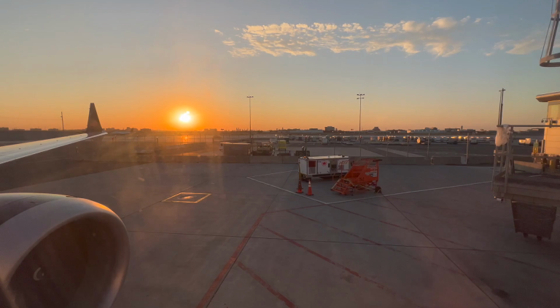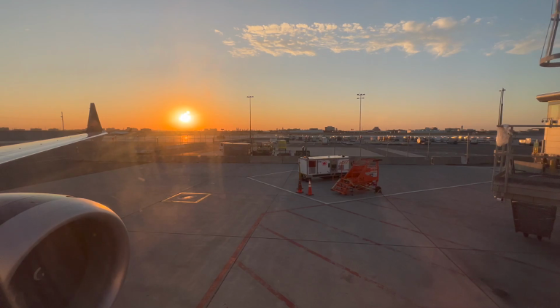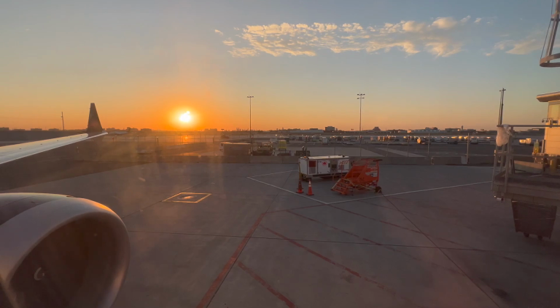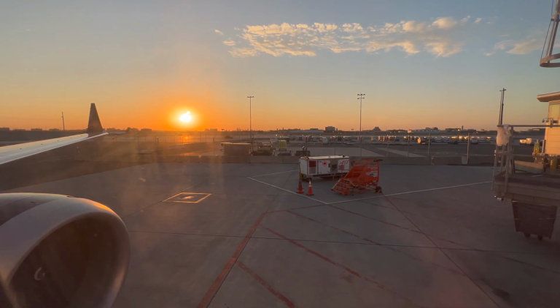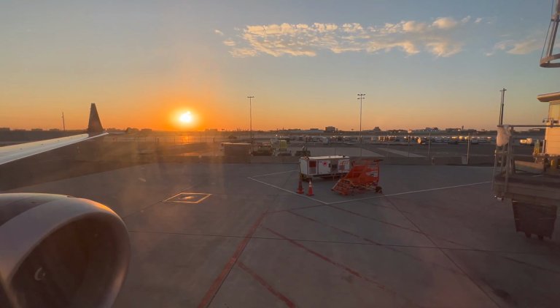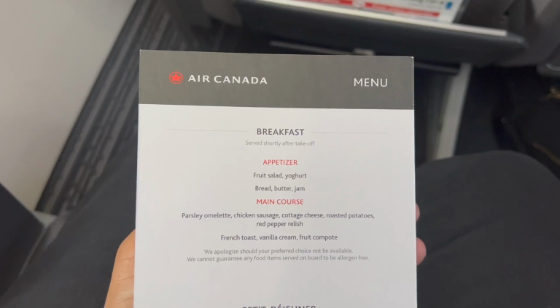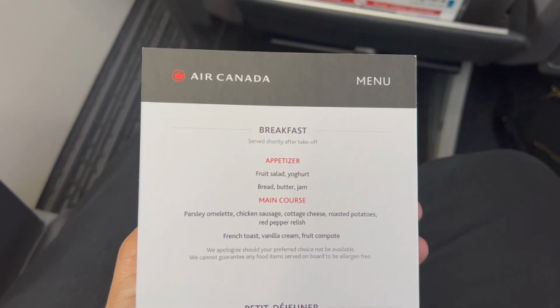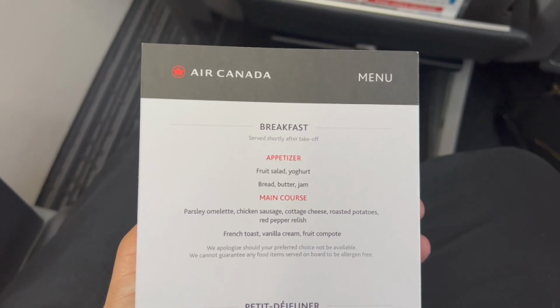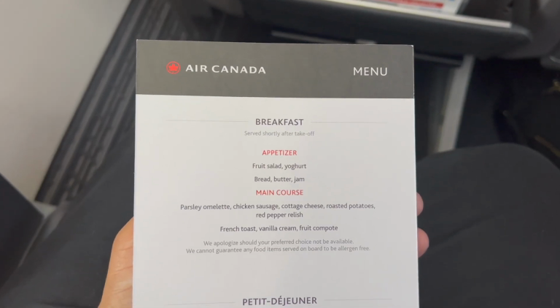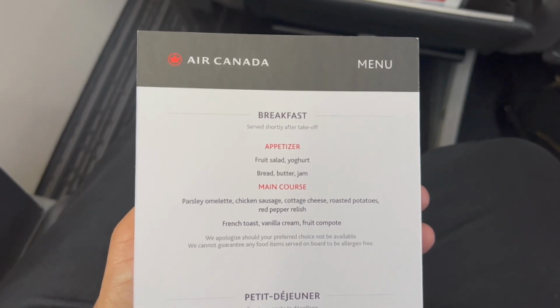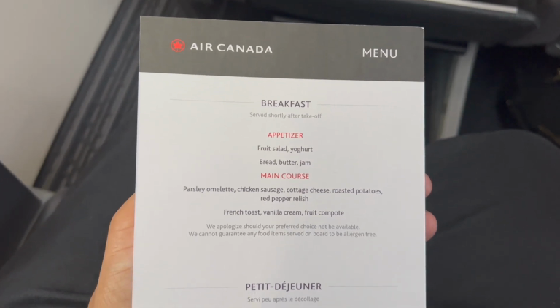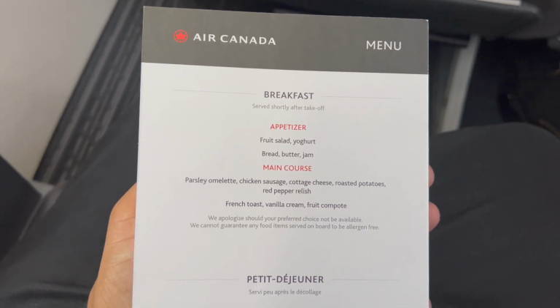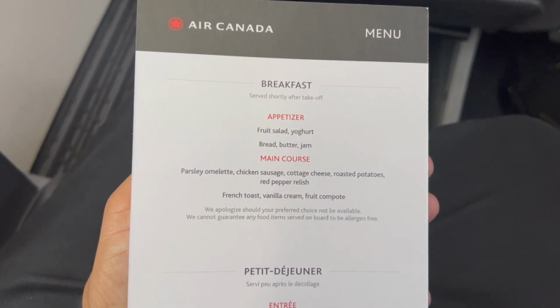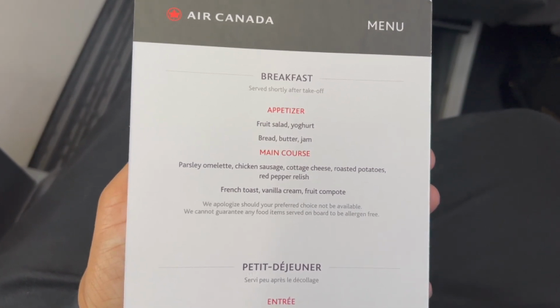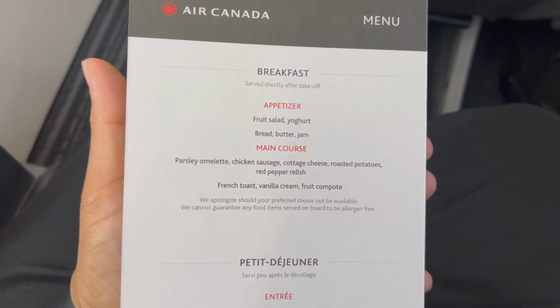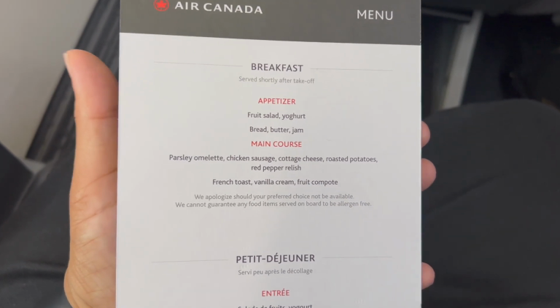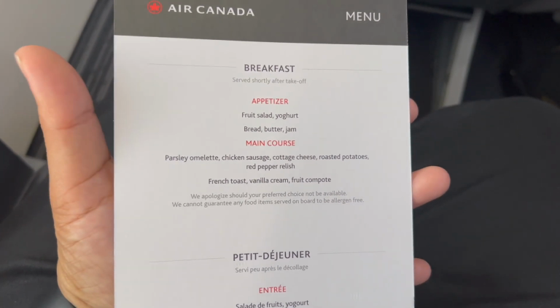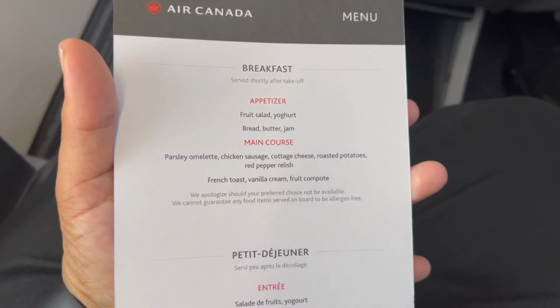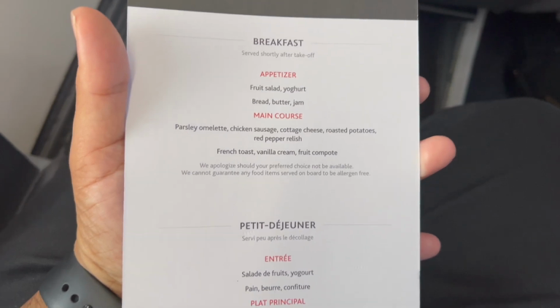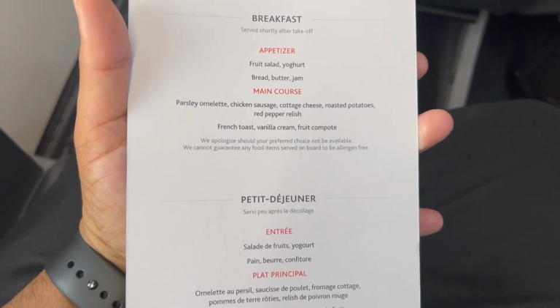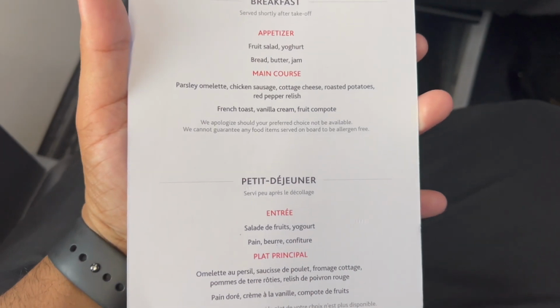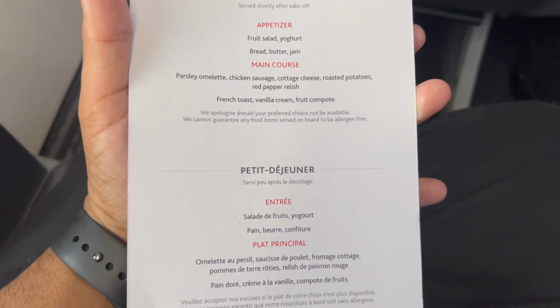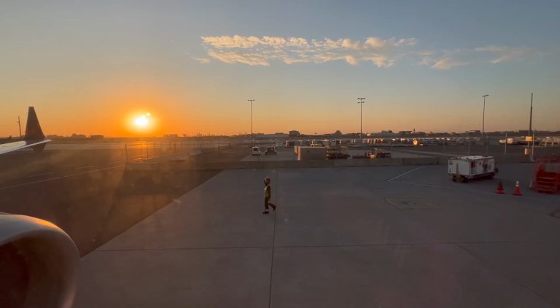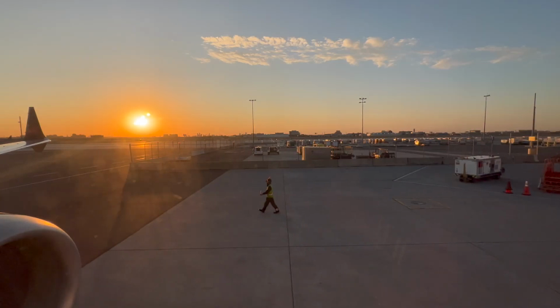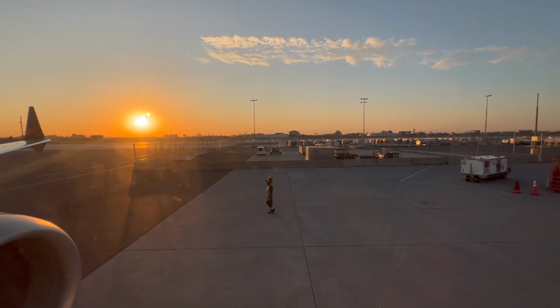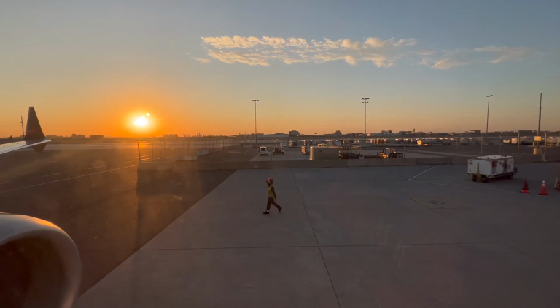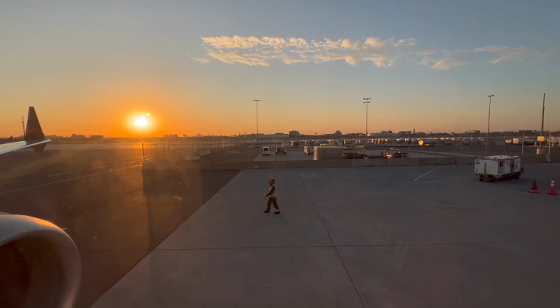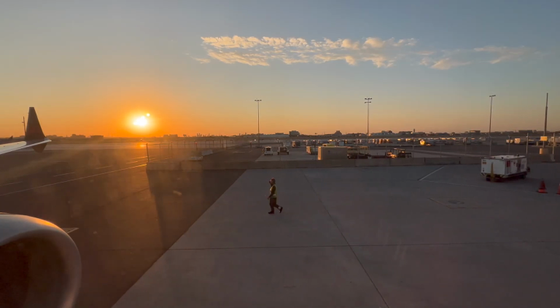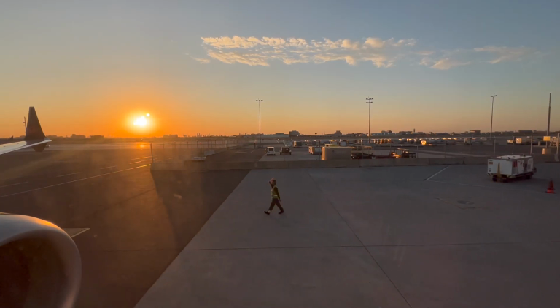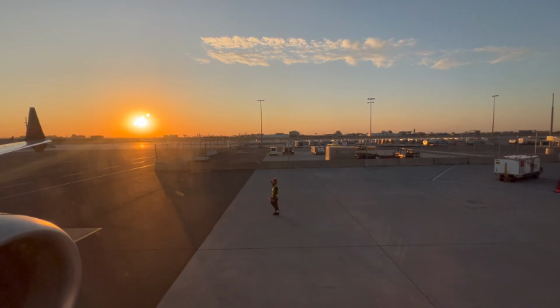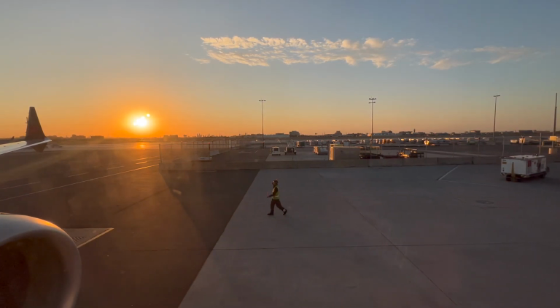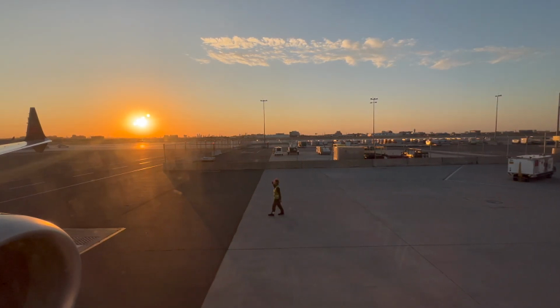The sun finally revealed itself and I had a look at the breakfast menu. We soon completed boarding and pushed back to commence our journey to Austin.